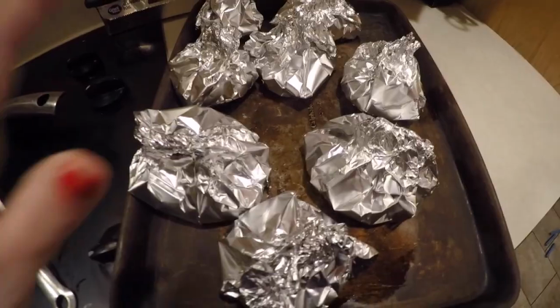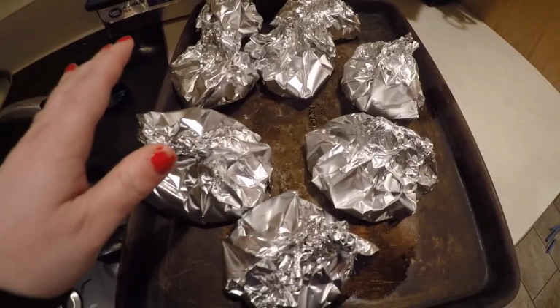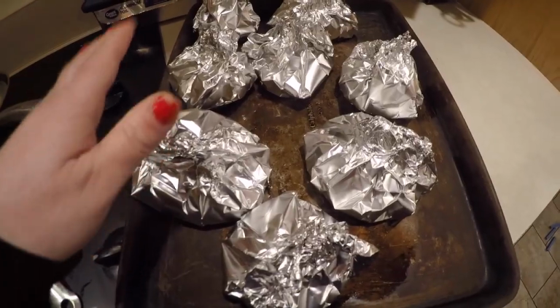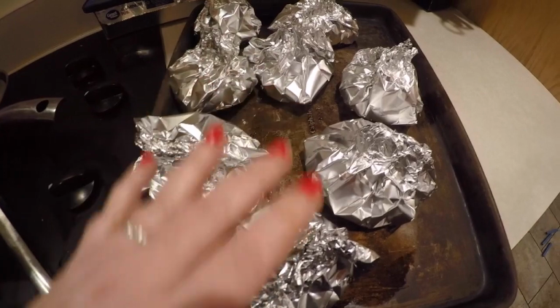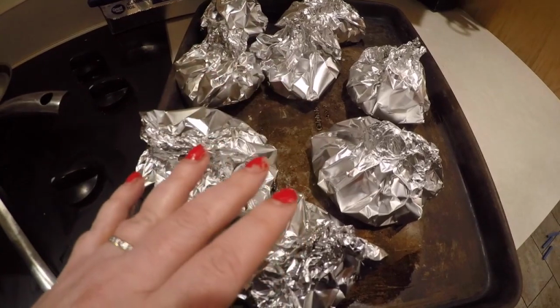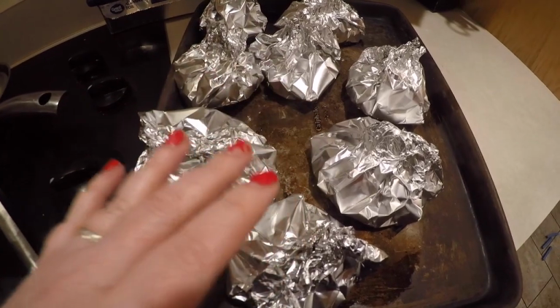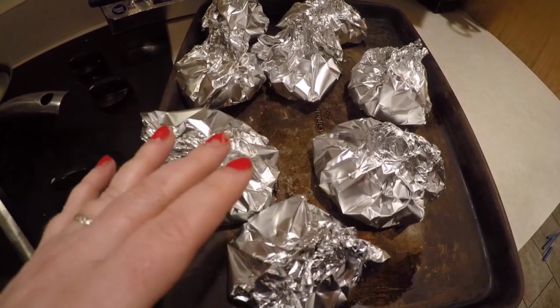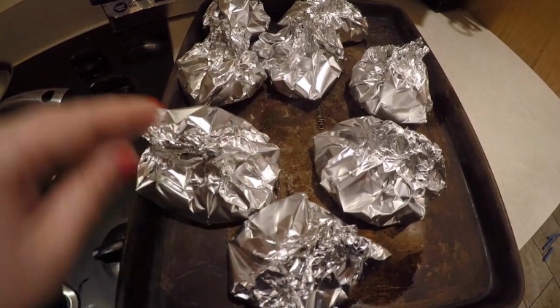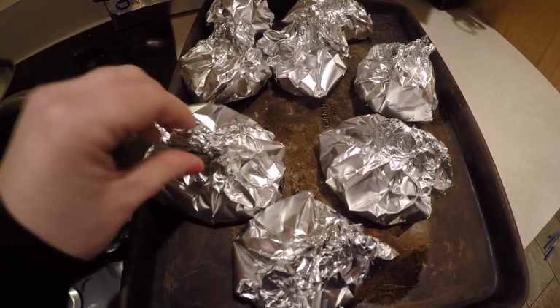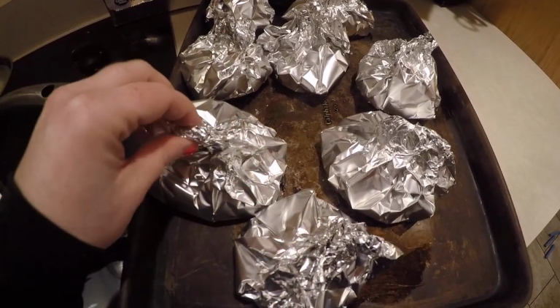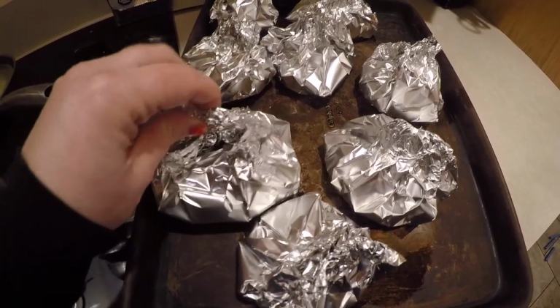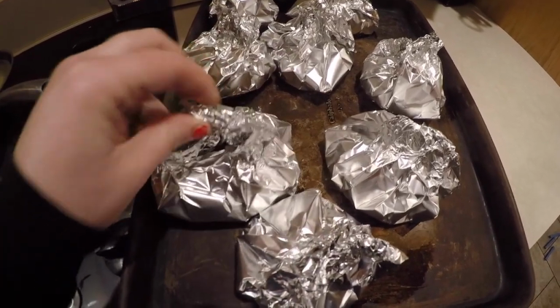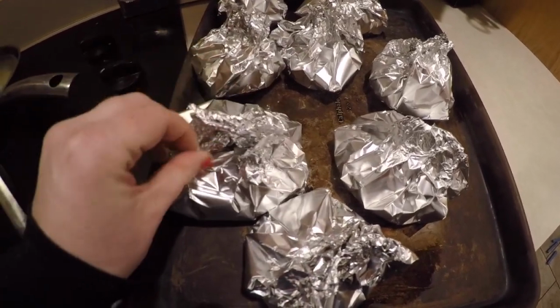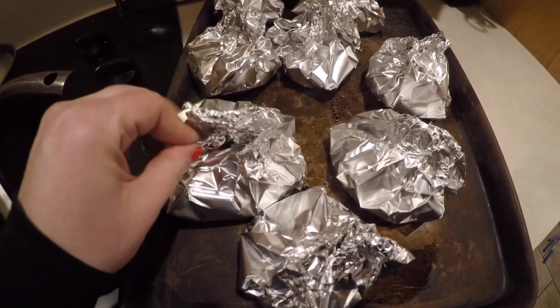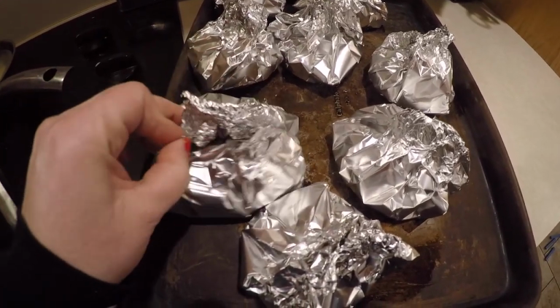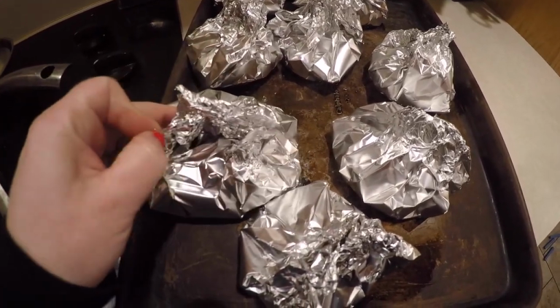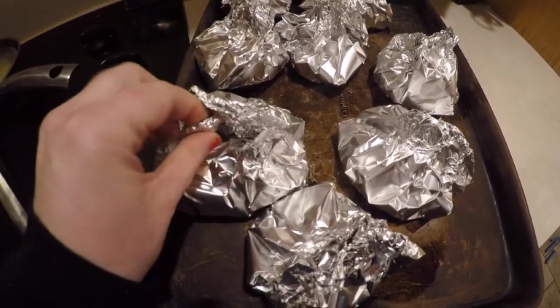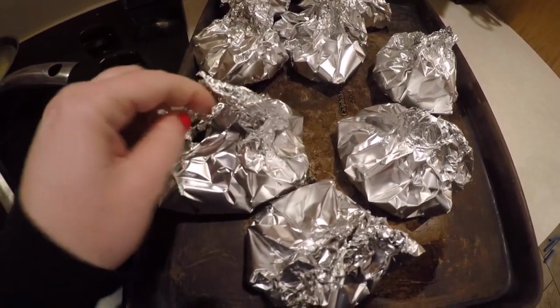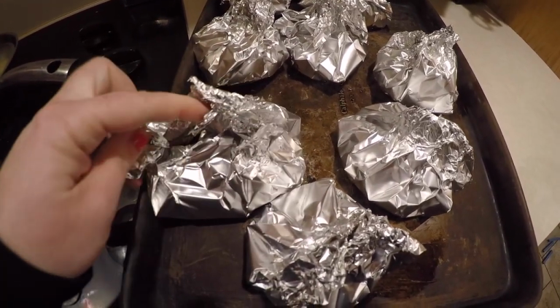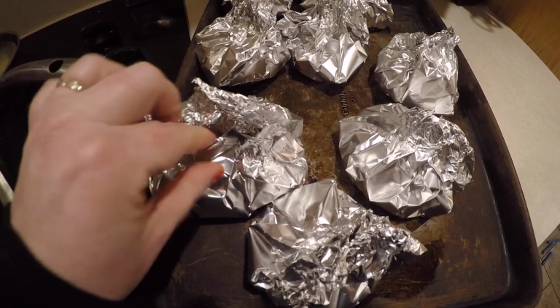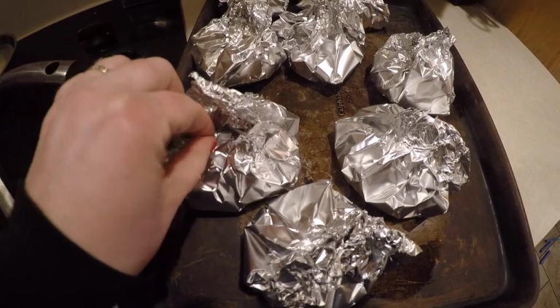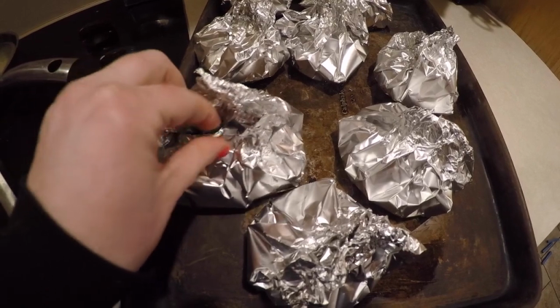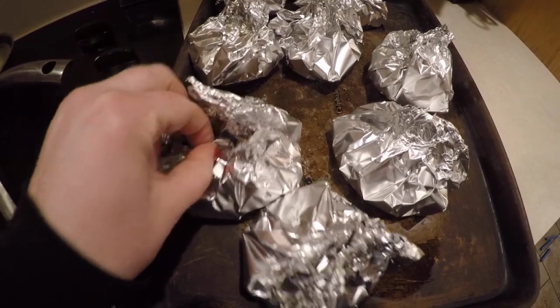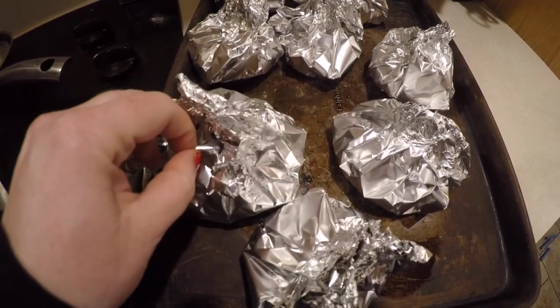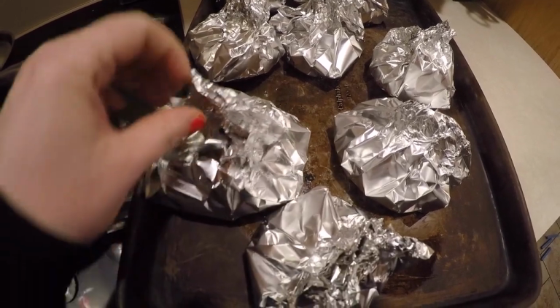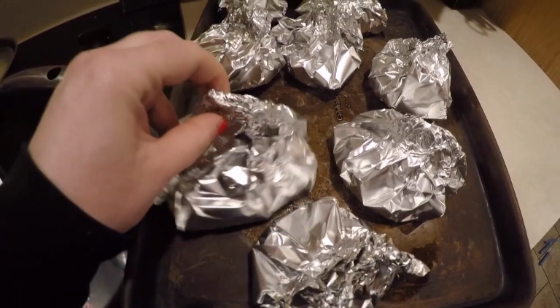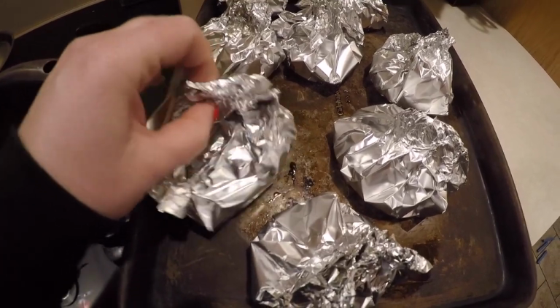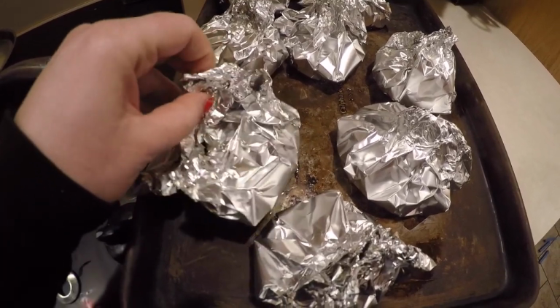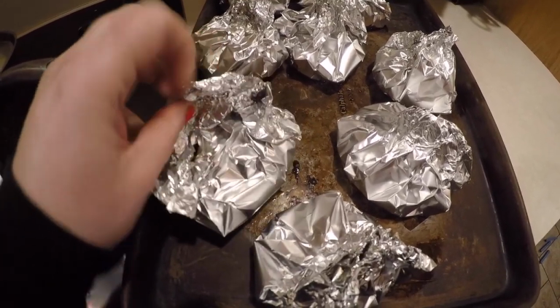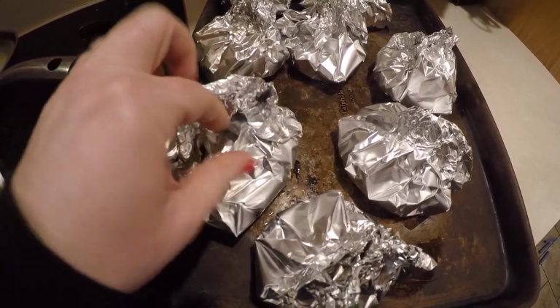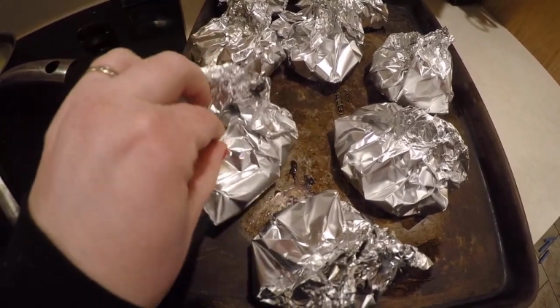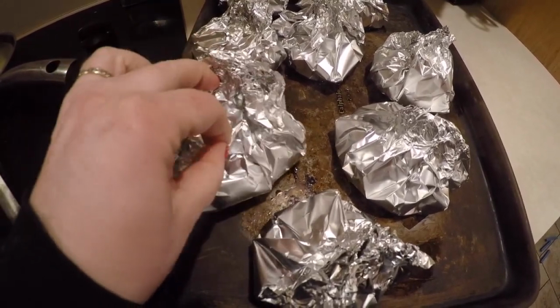I just pulled the first tray of our burgers out. I did check one about five minutes ago, but I'll open one up for you guys. These are just so clean and convenient.